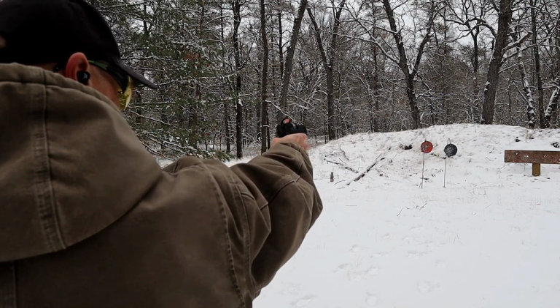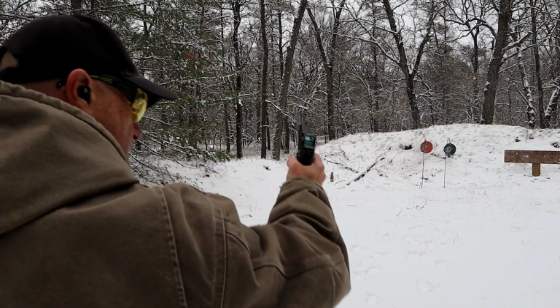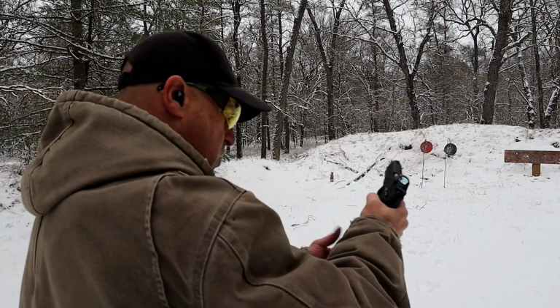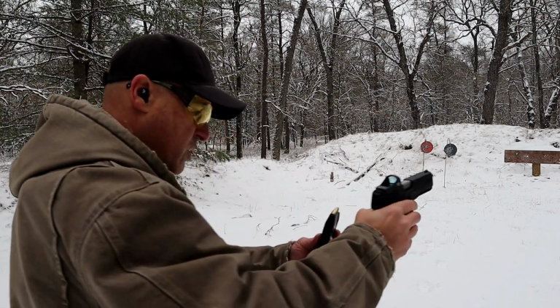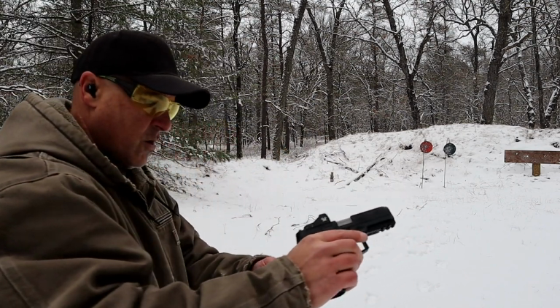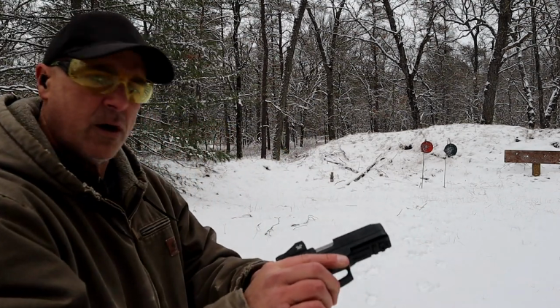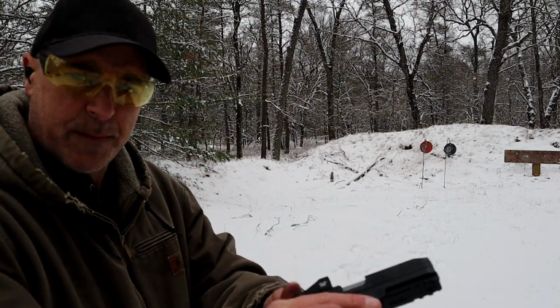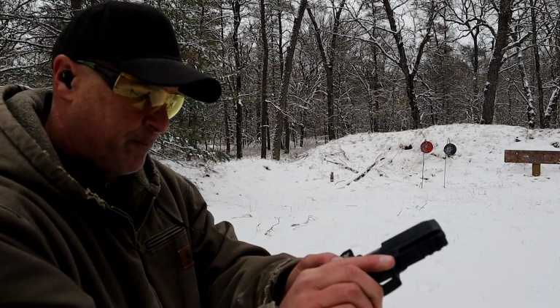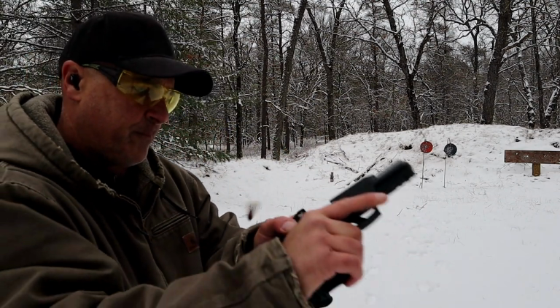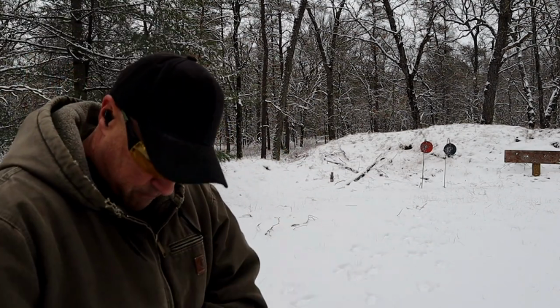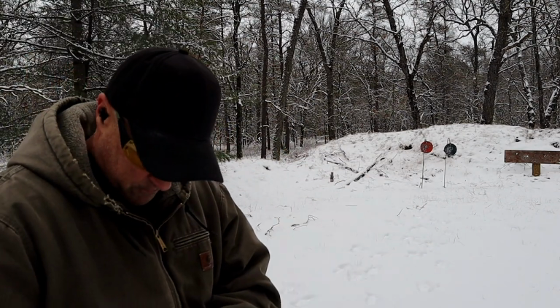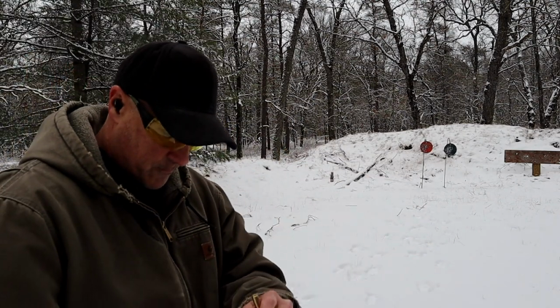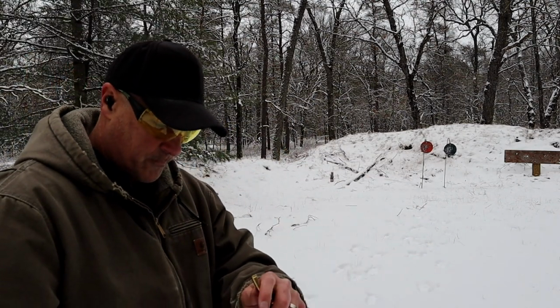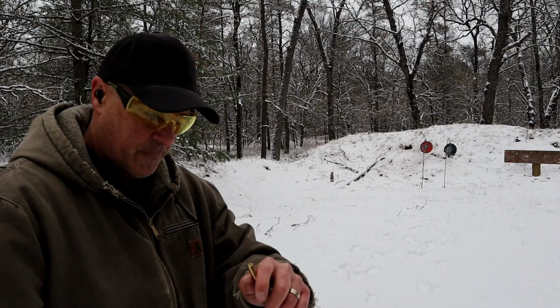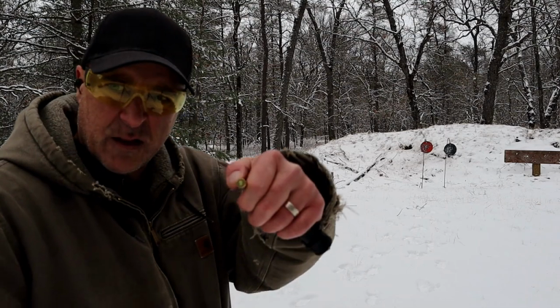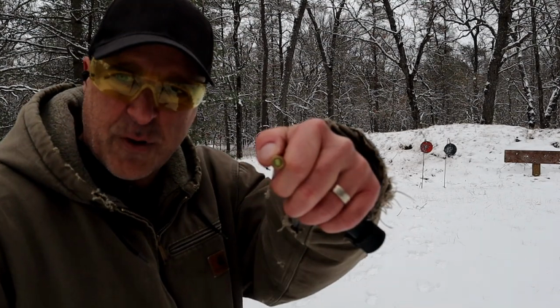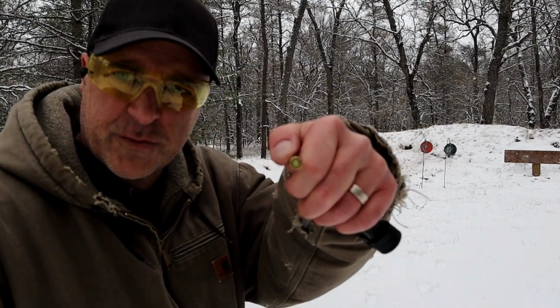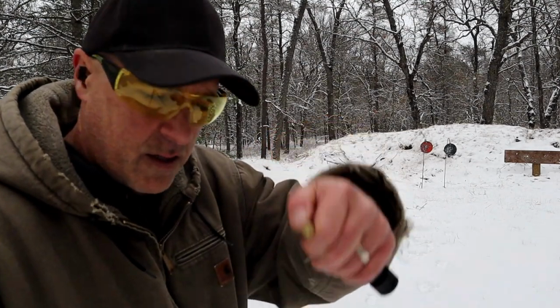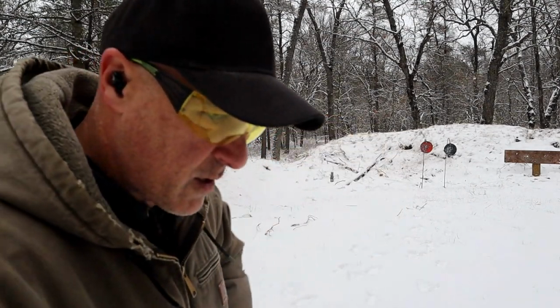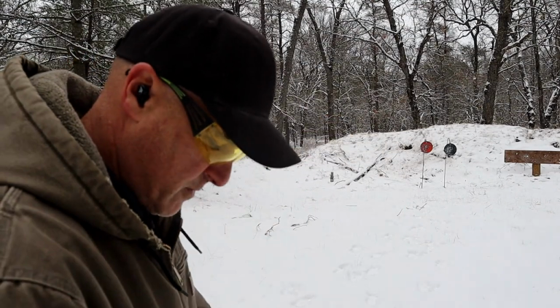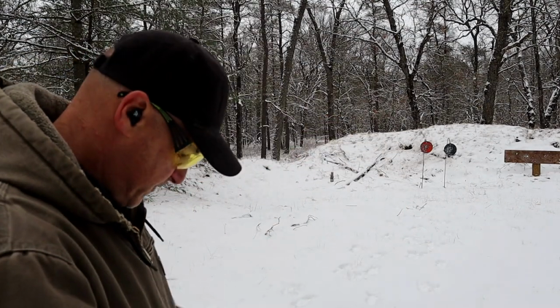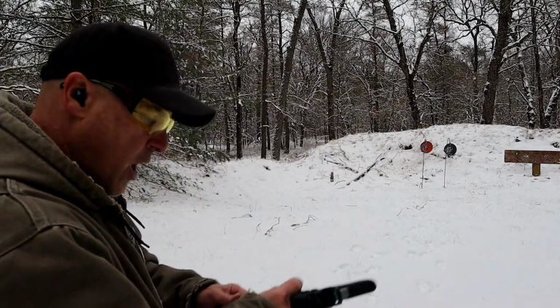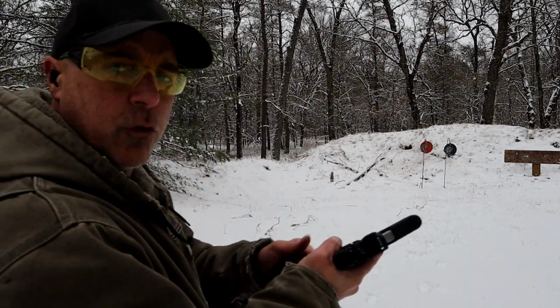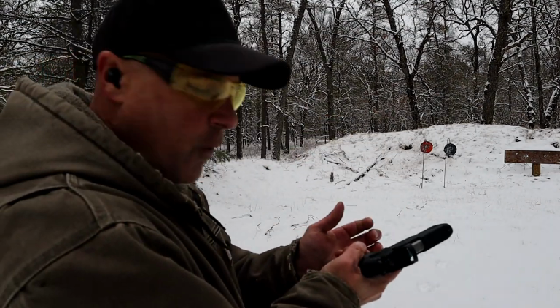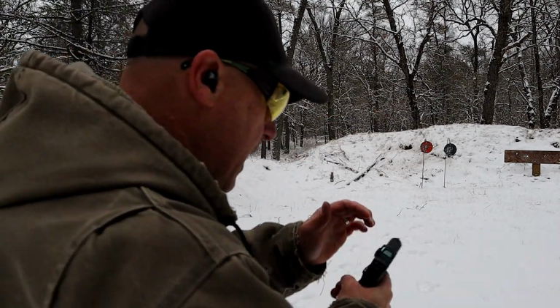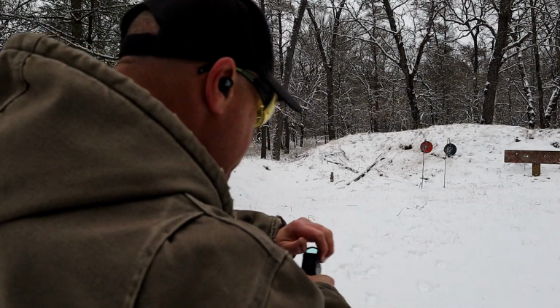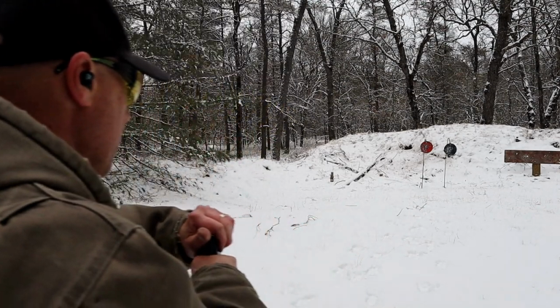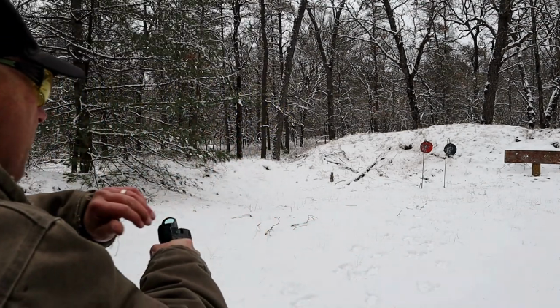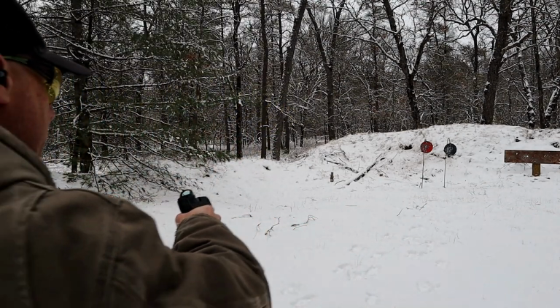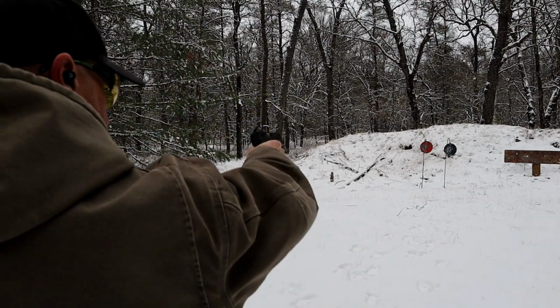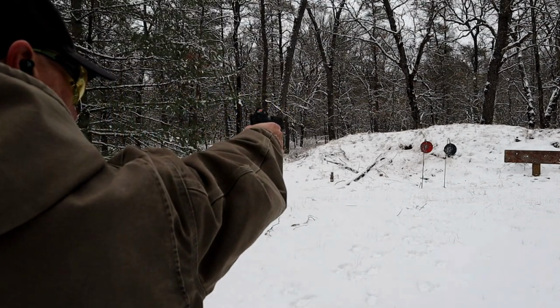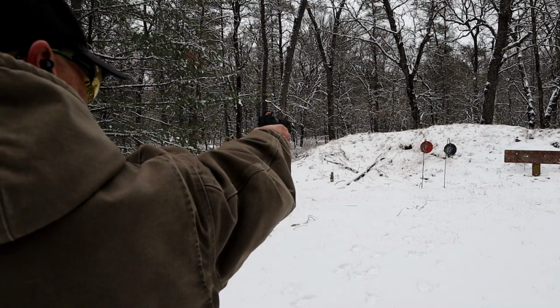Uh-oh — what happened? Light primer strike. I'm using 124-grain ball ammo here.